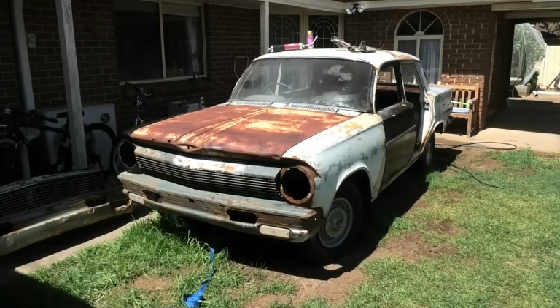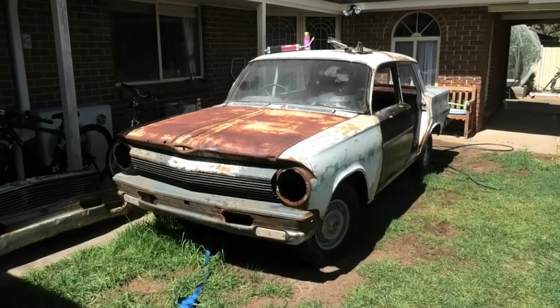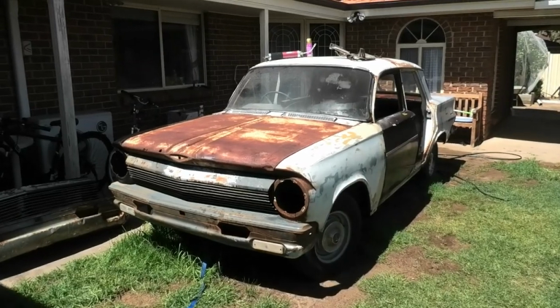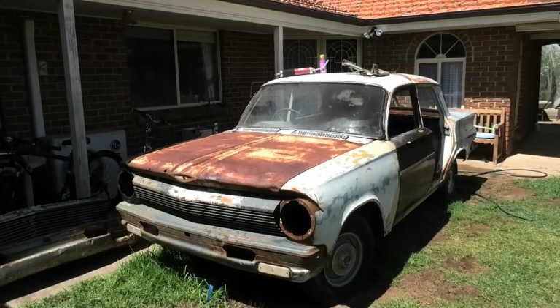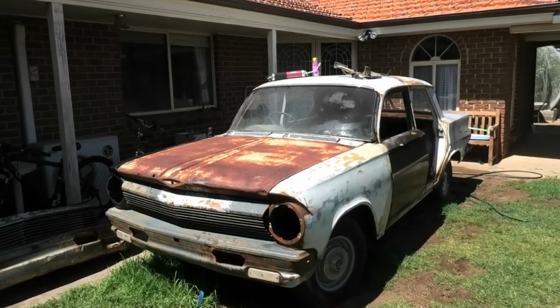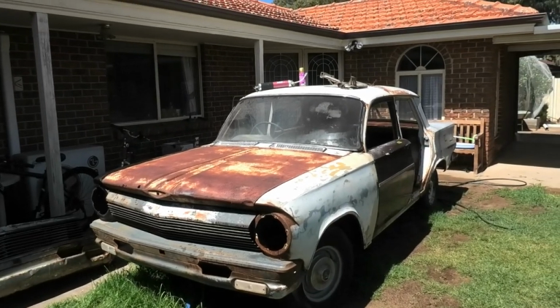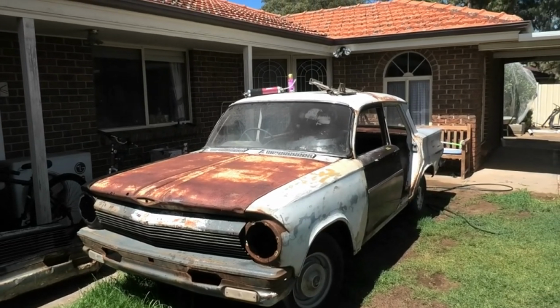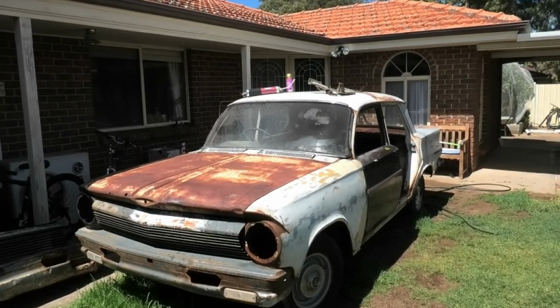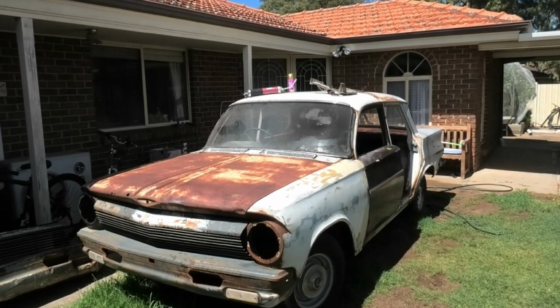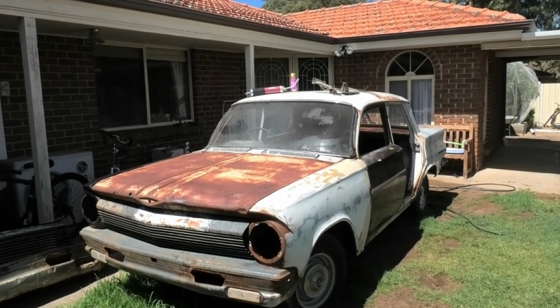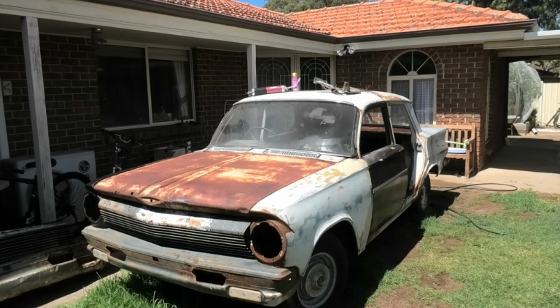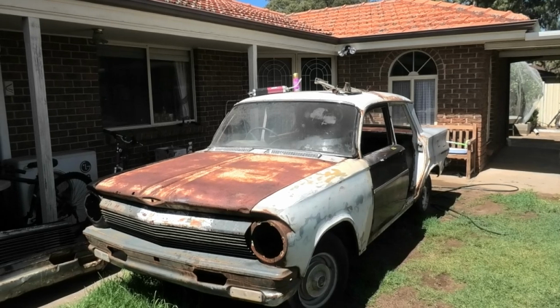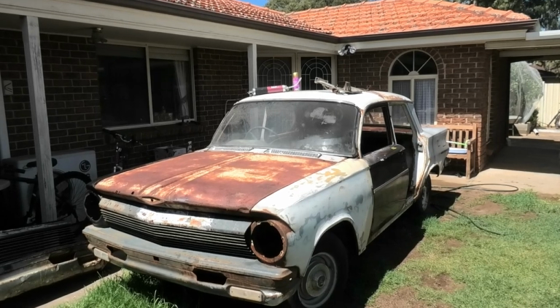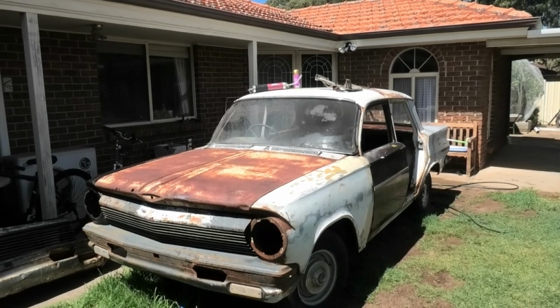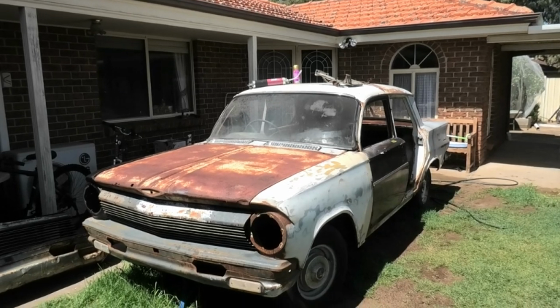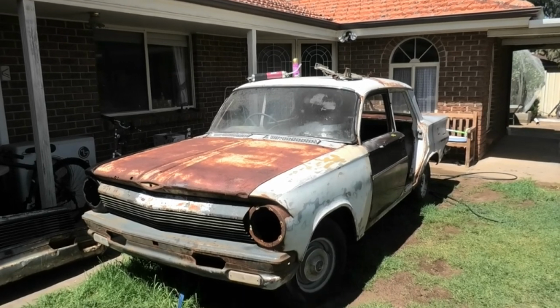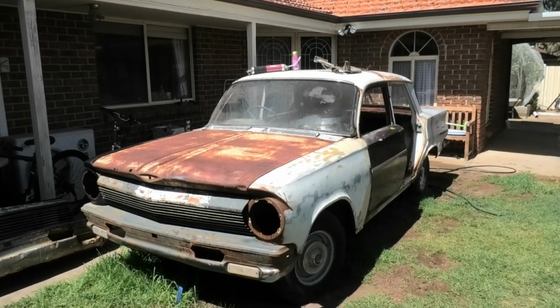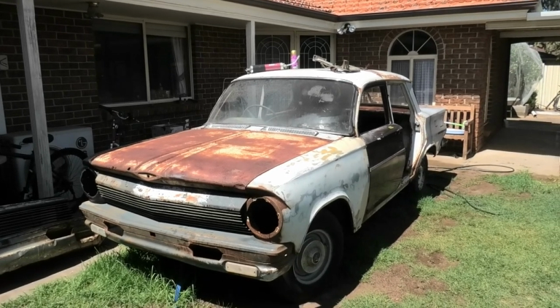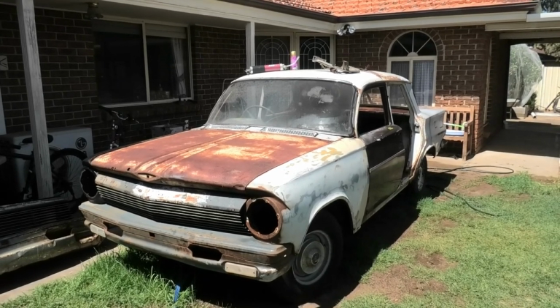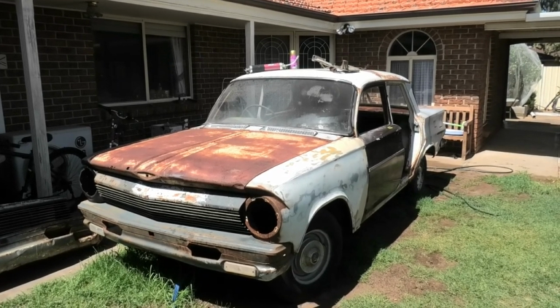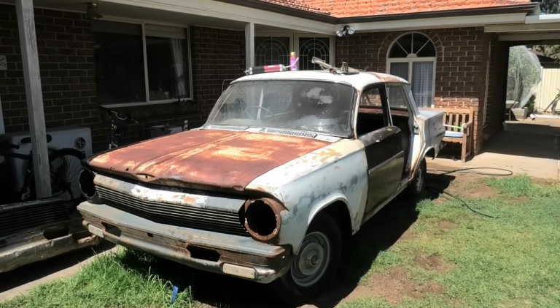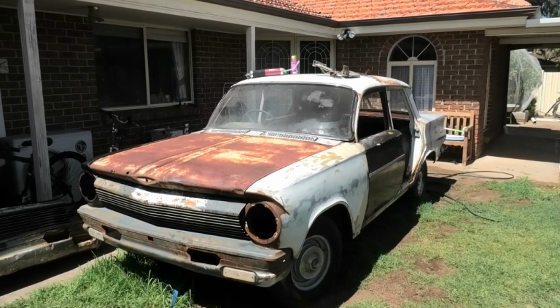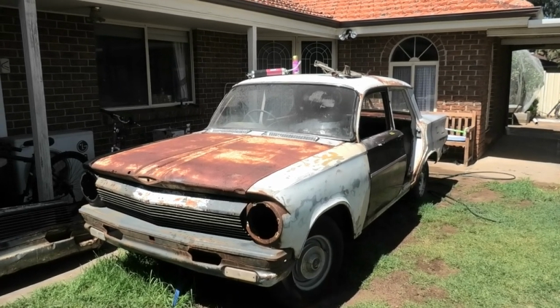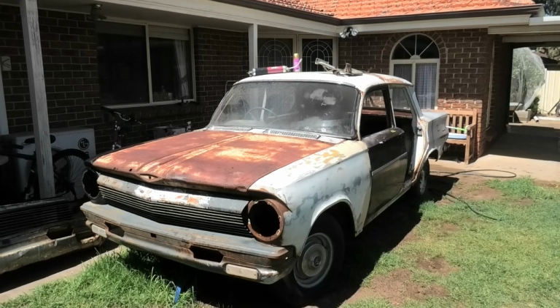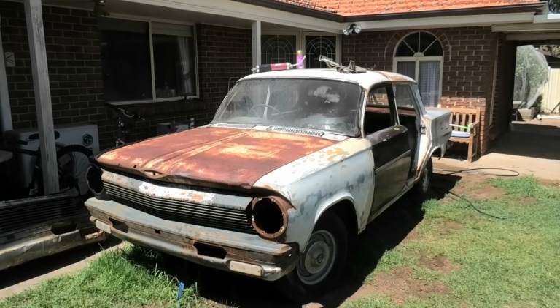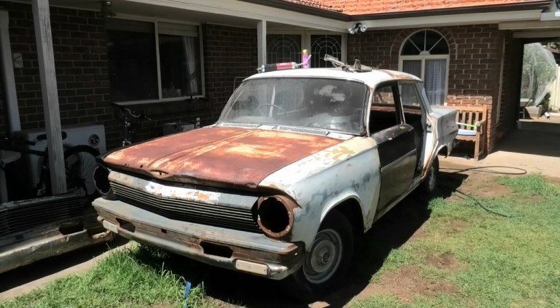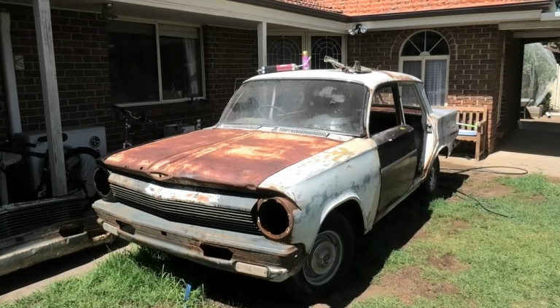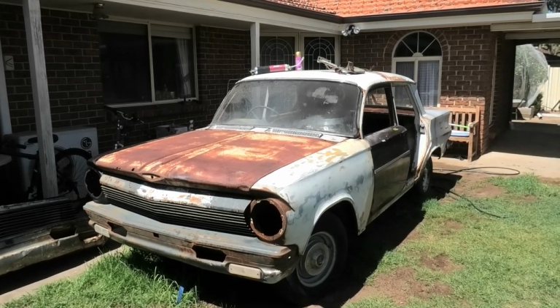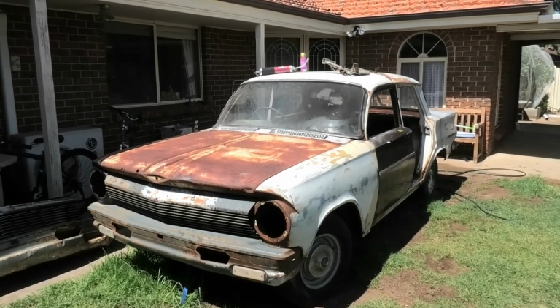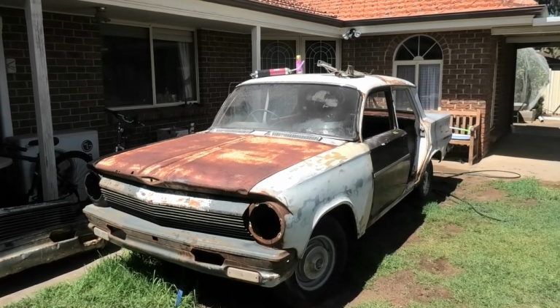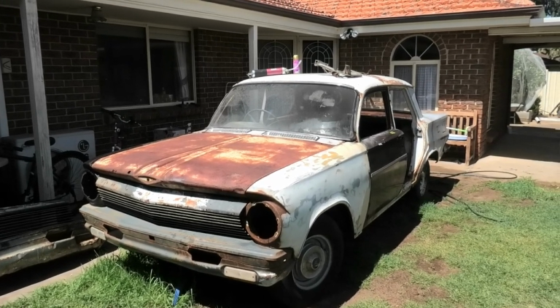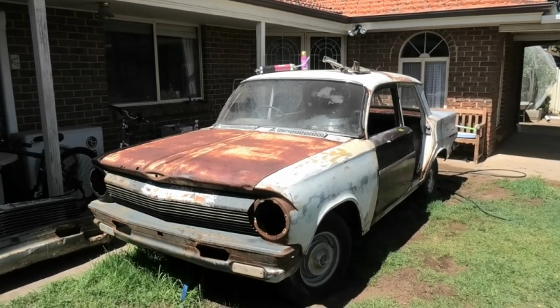Howdy chaps and welcome back. This is a 'what to look for when buying an EJ or EH Holden' as far as rust is concerned — a bit of a 'where to look' so you don't get burnt.